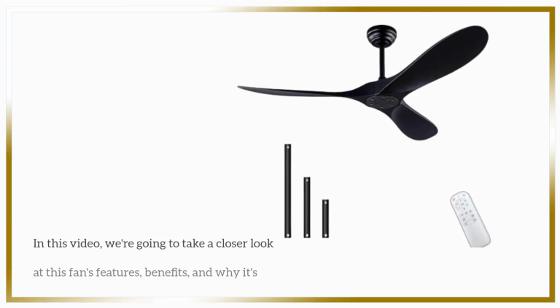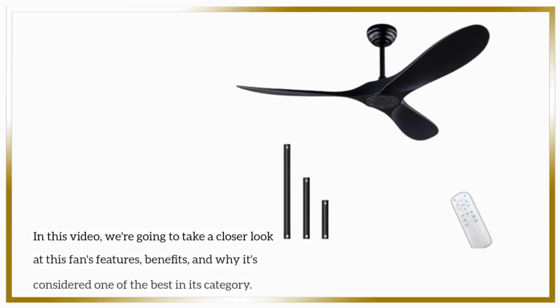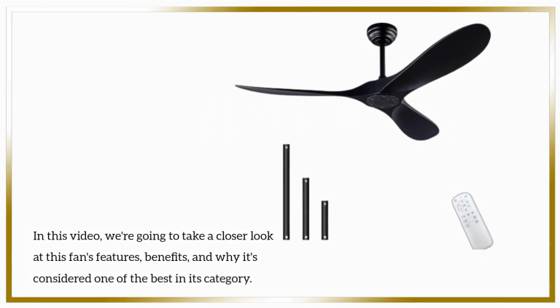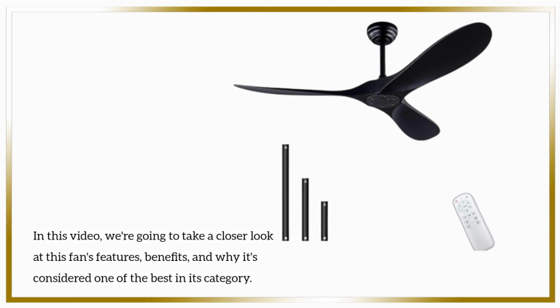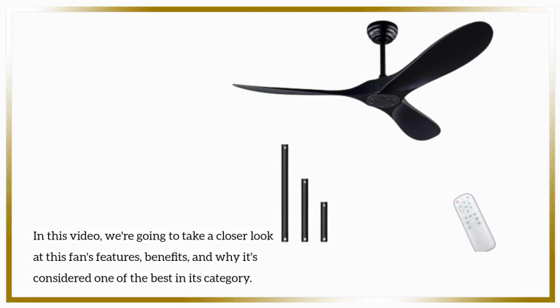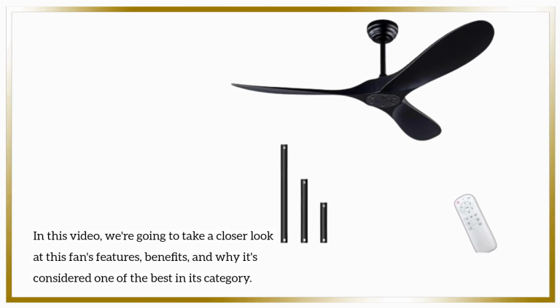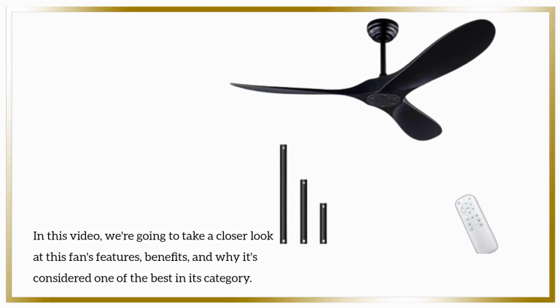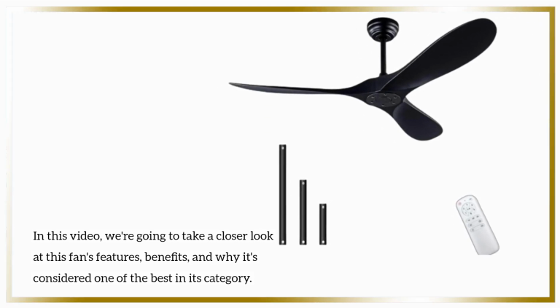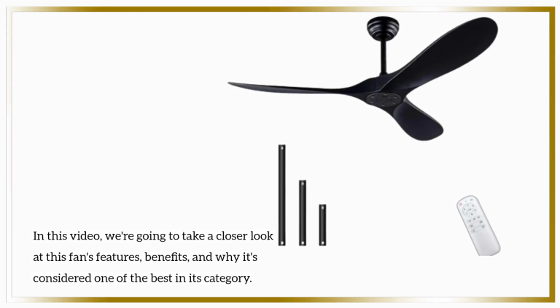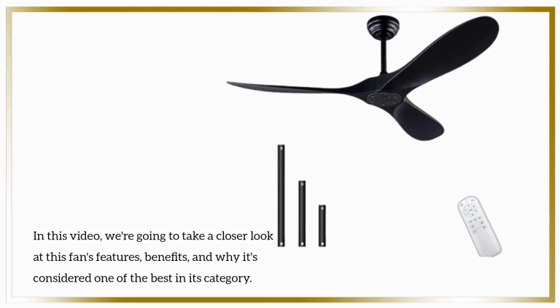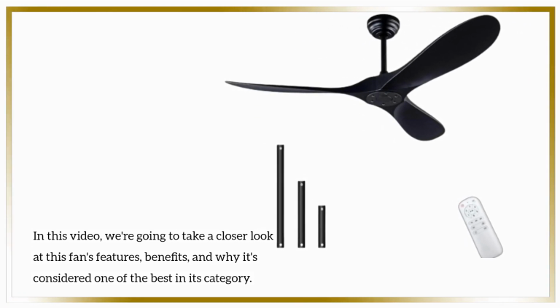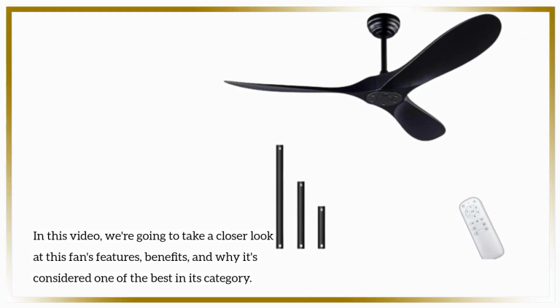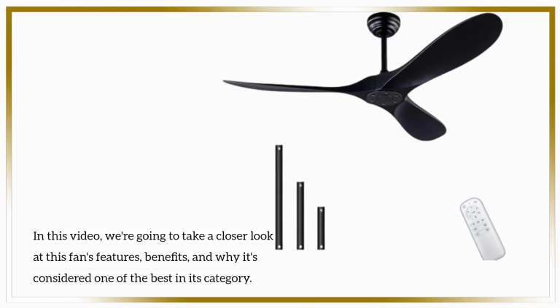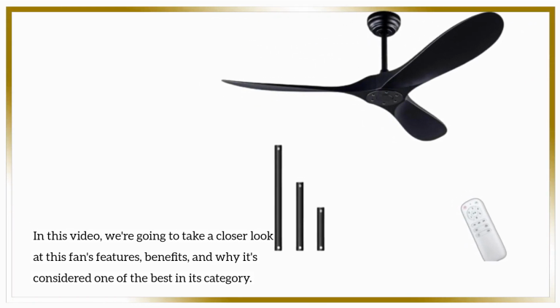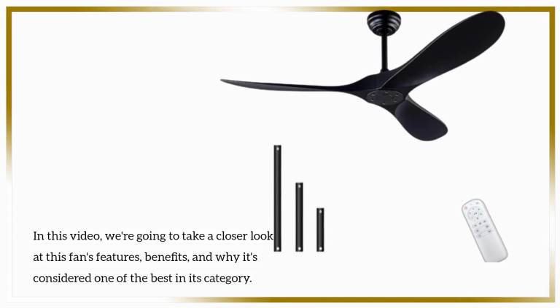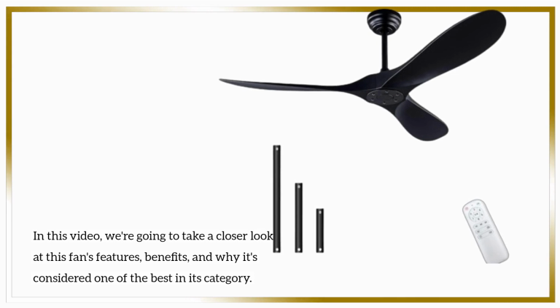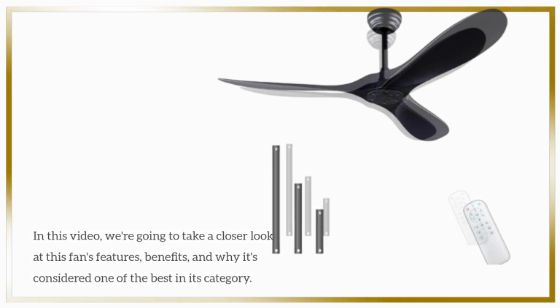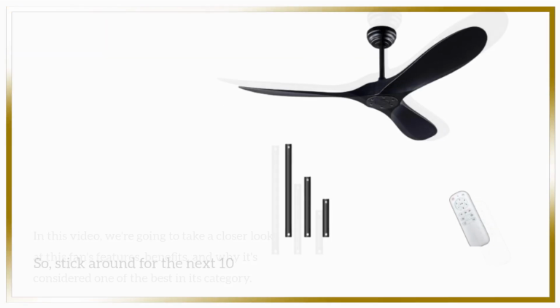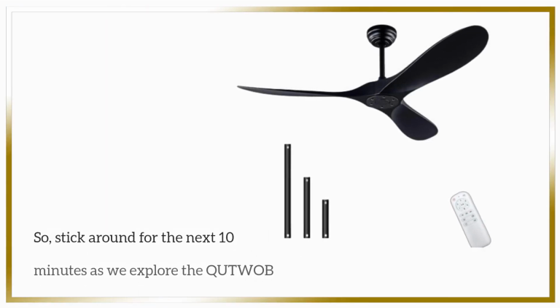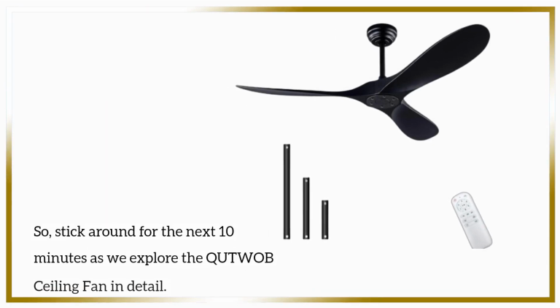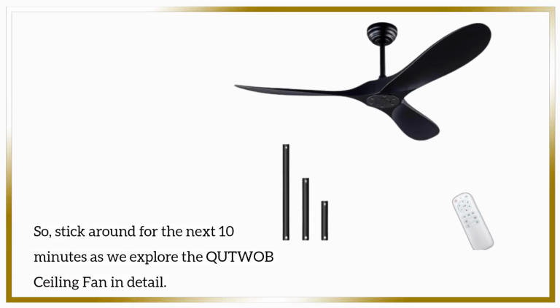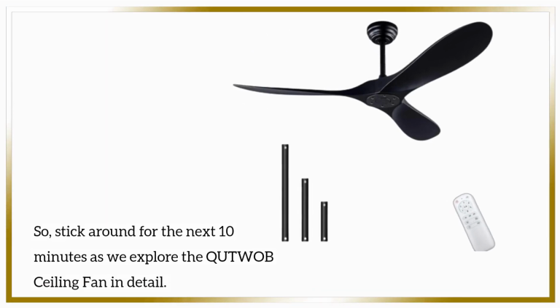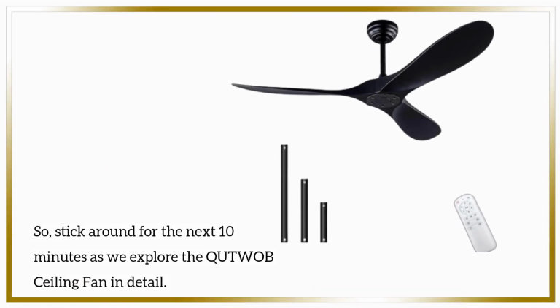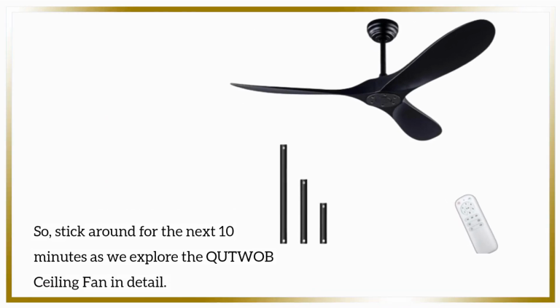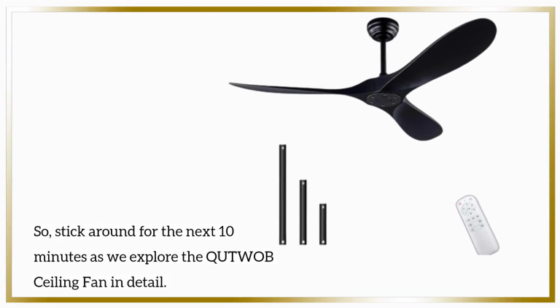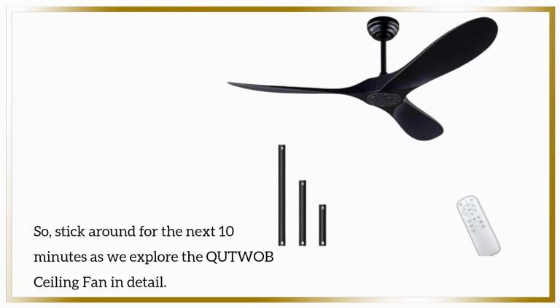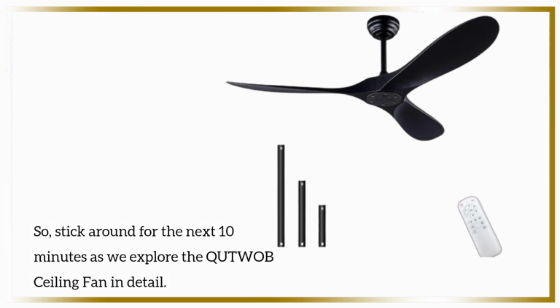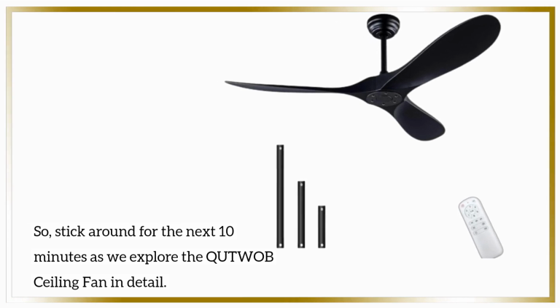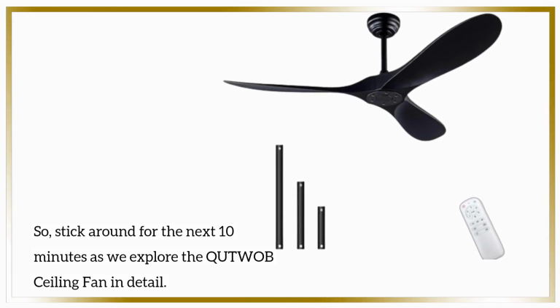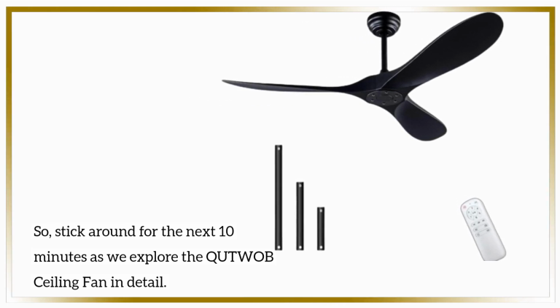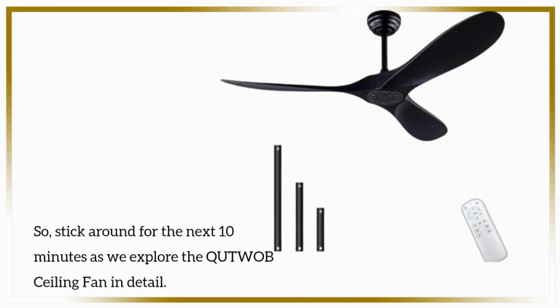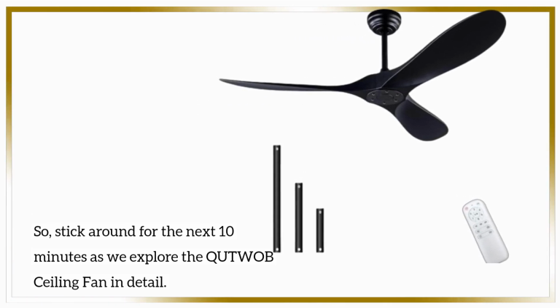In this video, we're going to take a closer look at this fan's features, benefits, and why it's considered one of the best in its category. So stick around for the next 10 minutes as we explore the QUTWOB ceiling fan in detail.